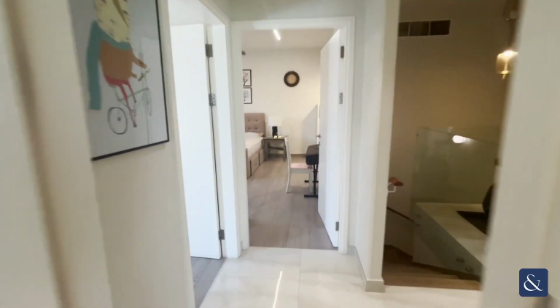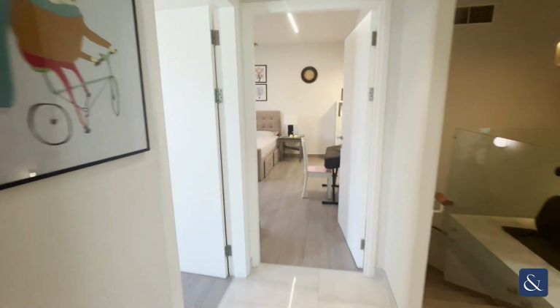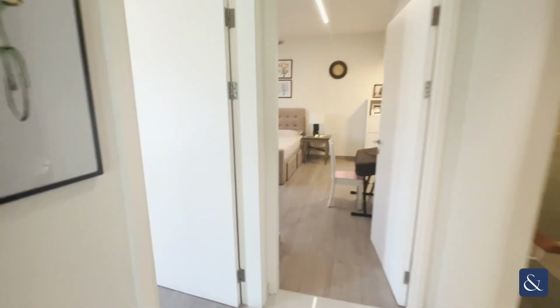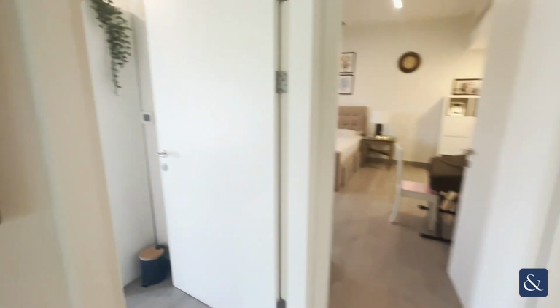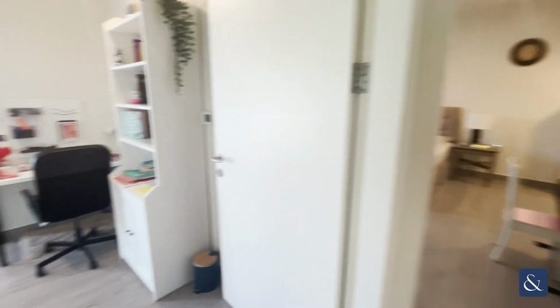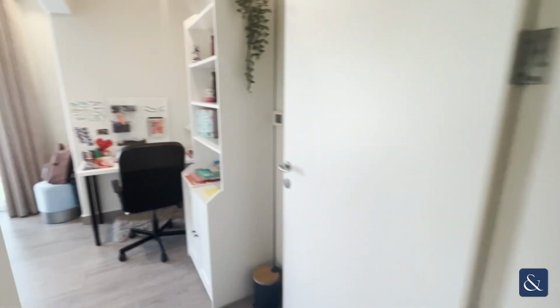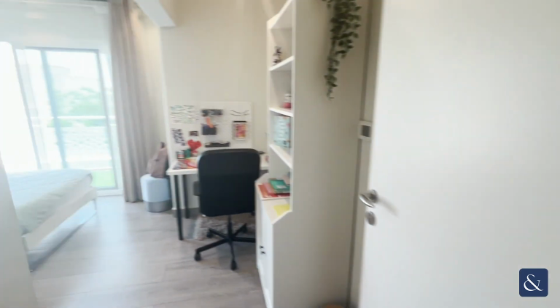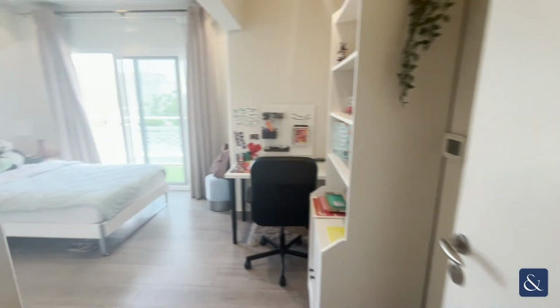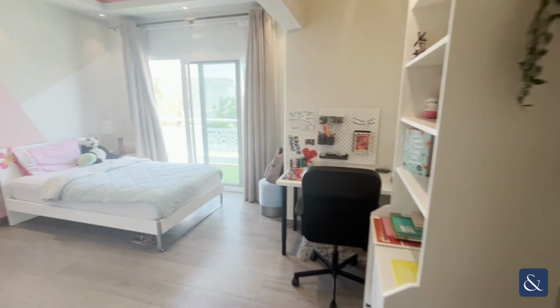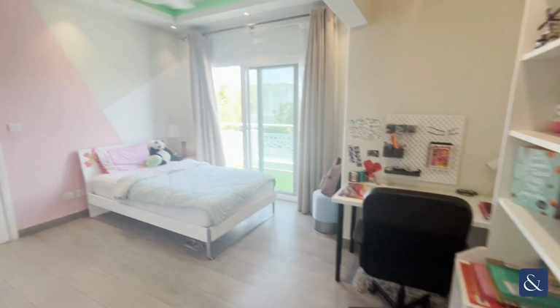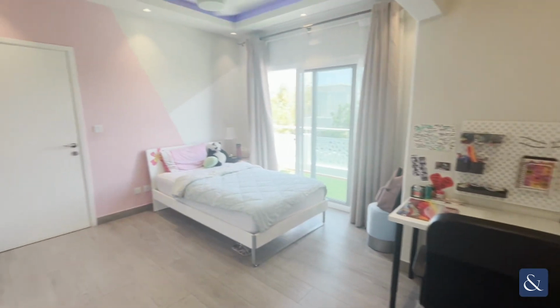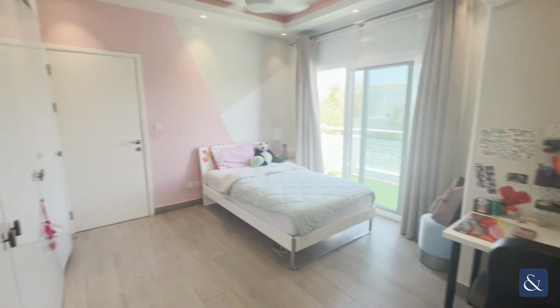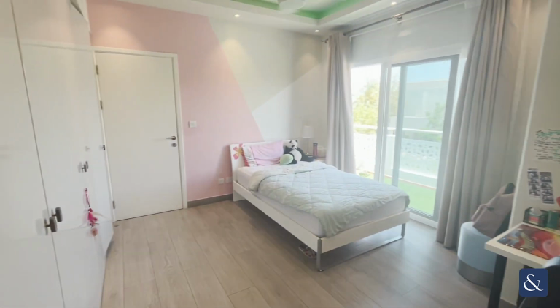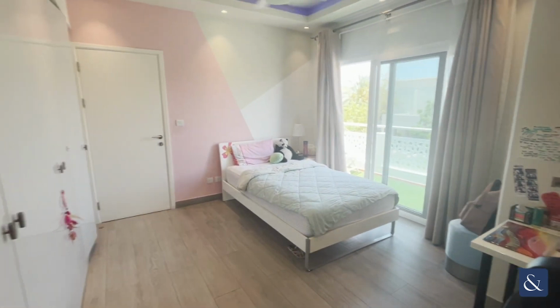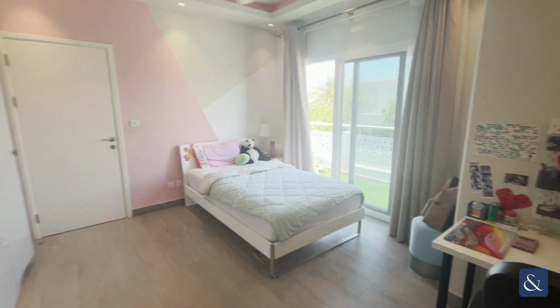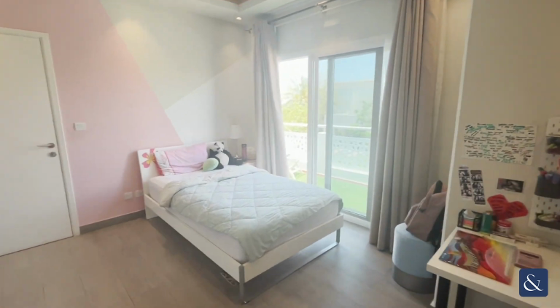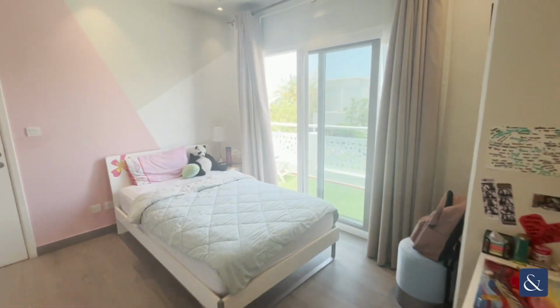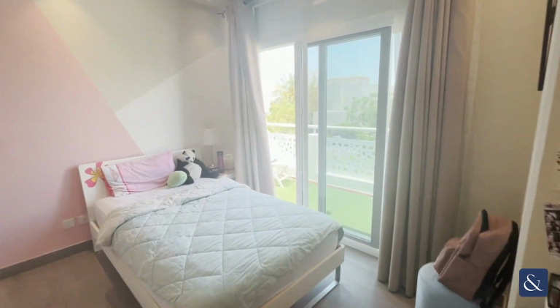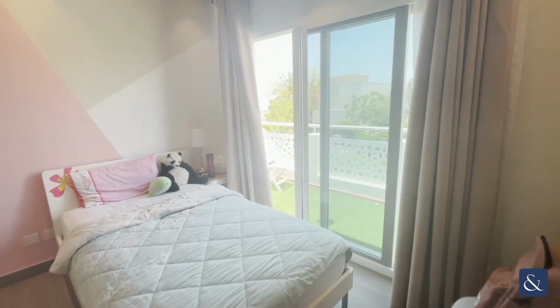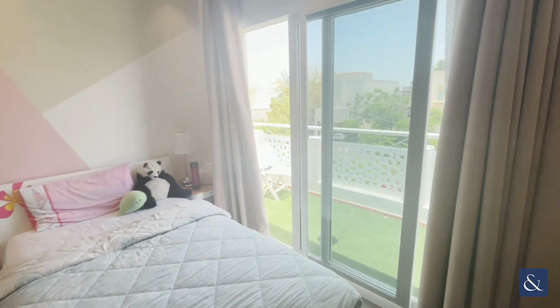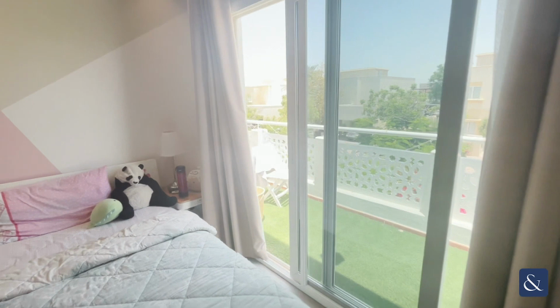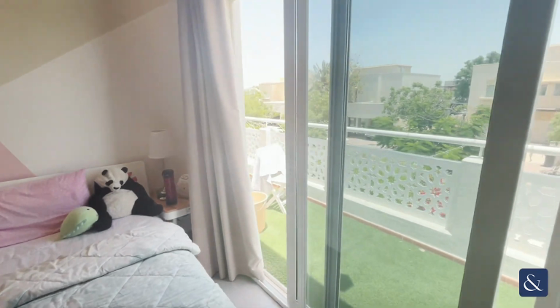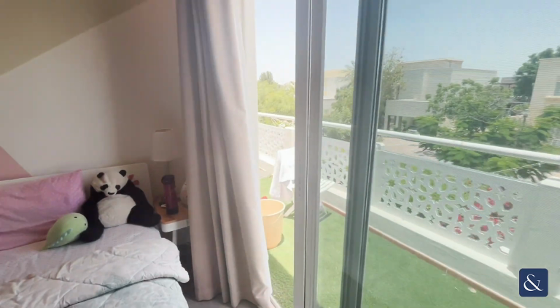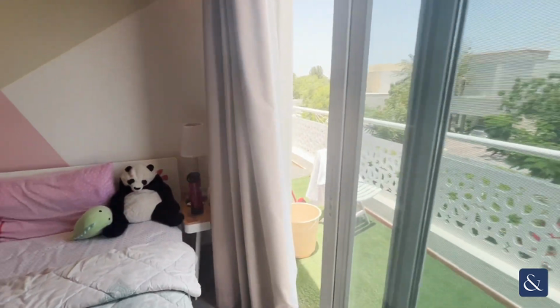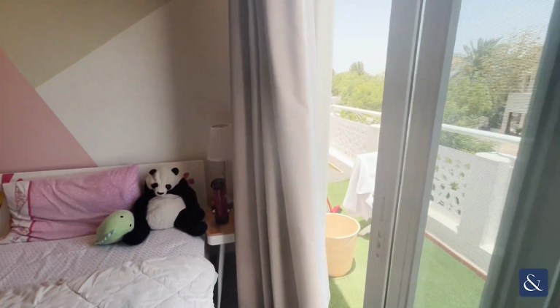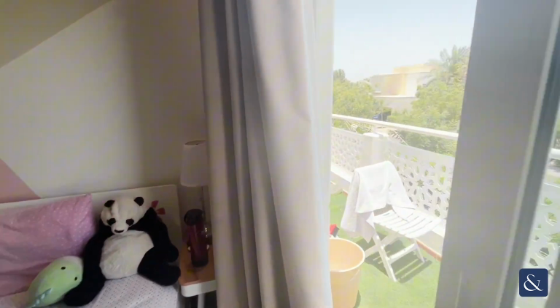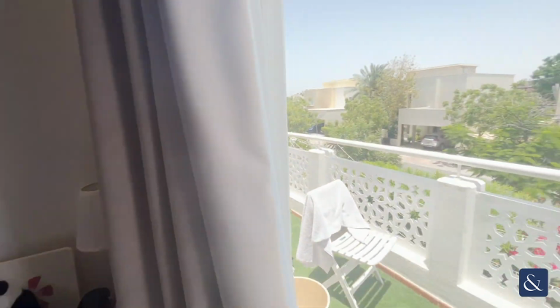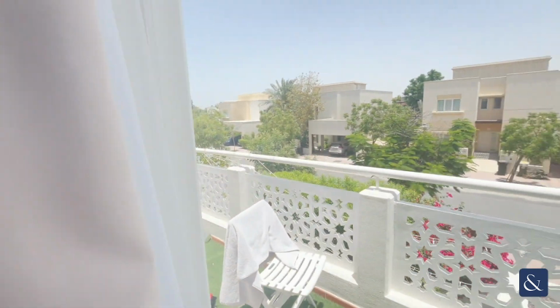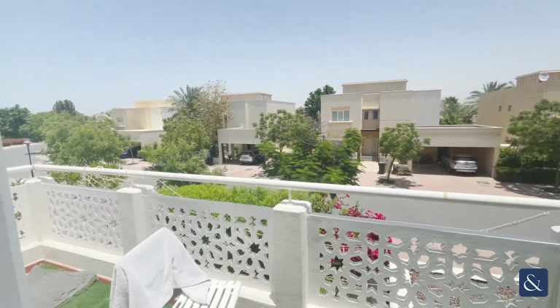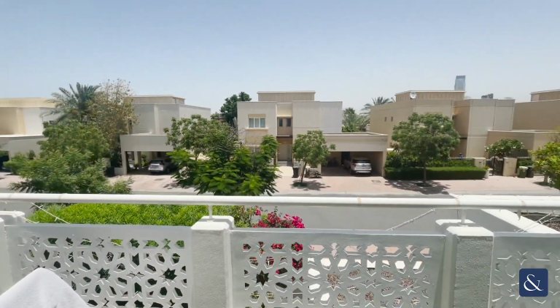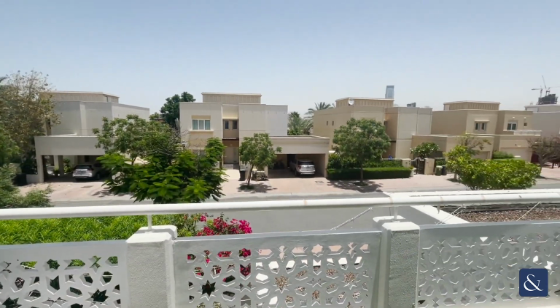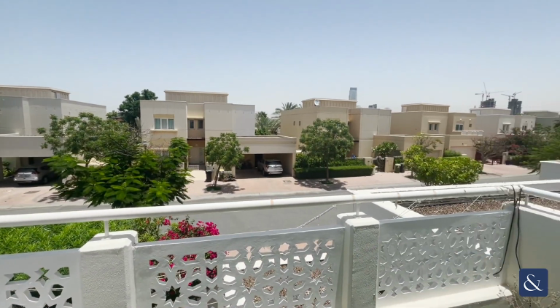Going on to the next bedroom — this bedroom comes with a balcony, so you've got a bit of private outdoor space. This balcony has views from the front of the villa.